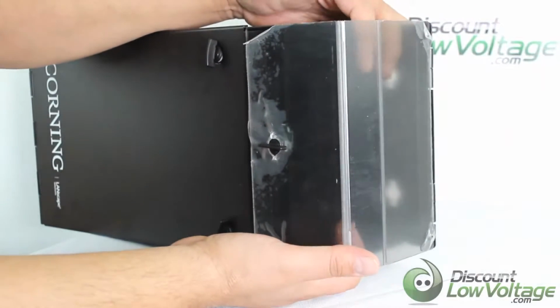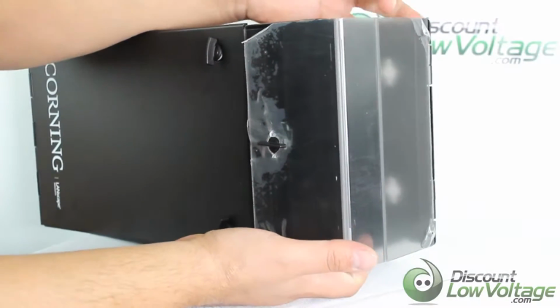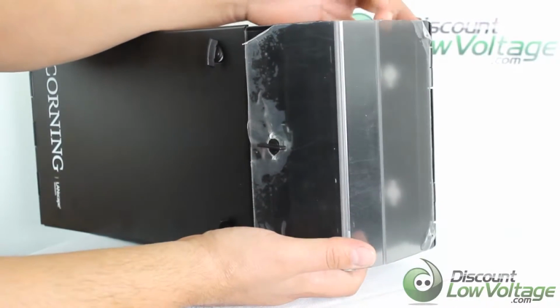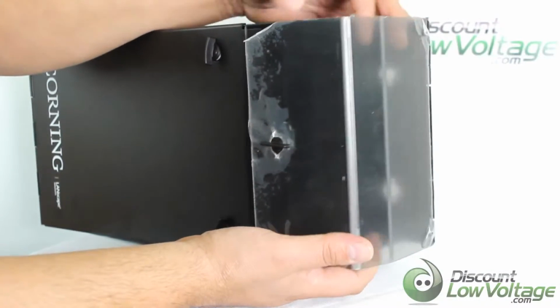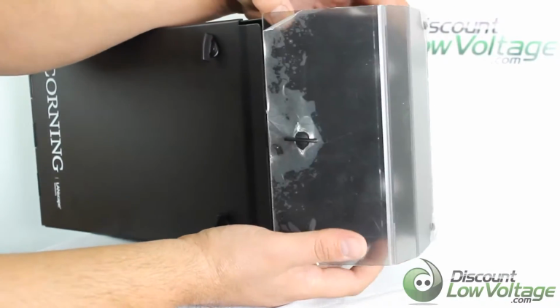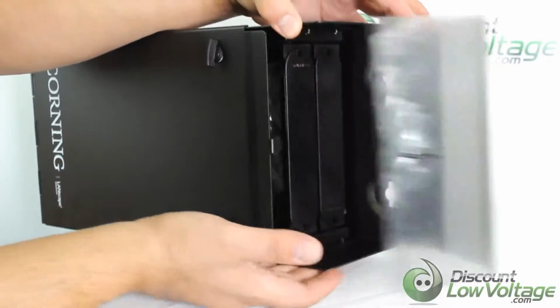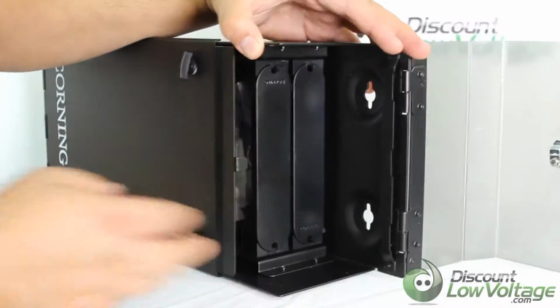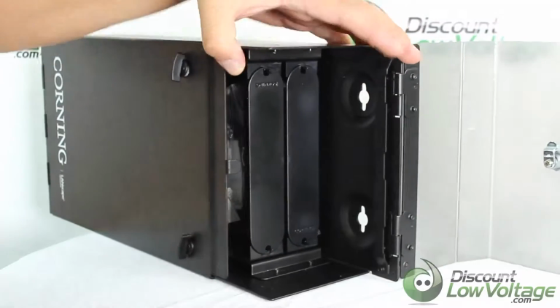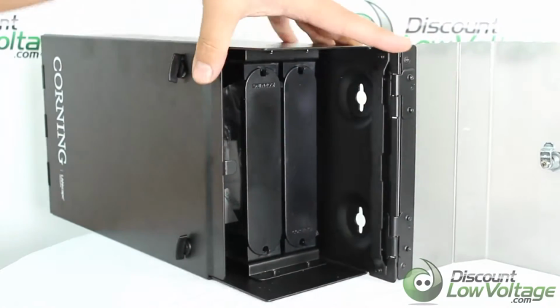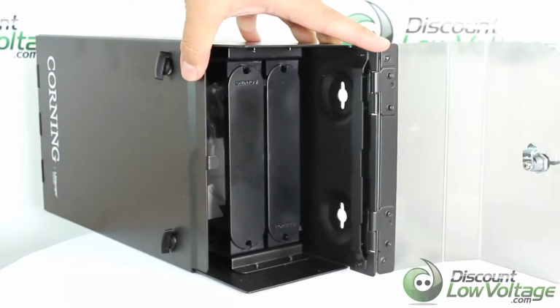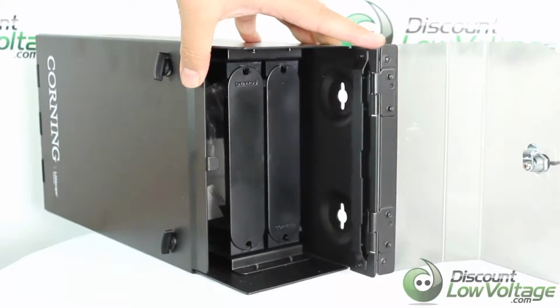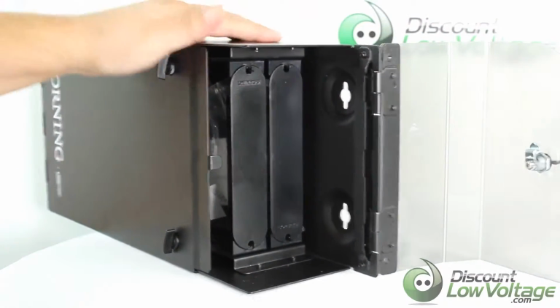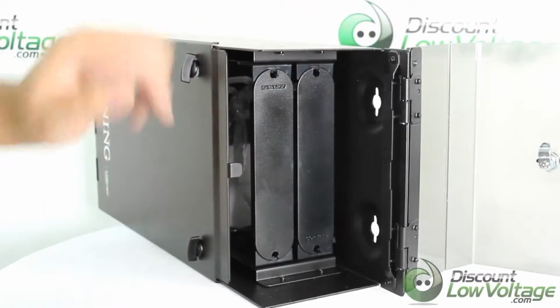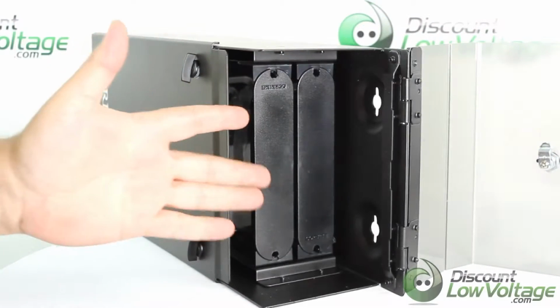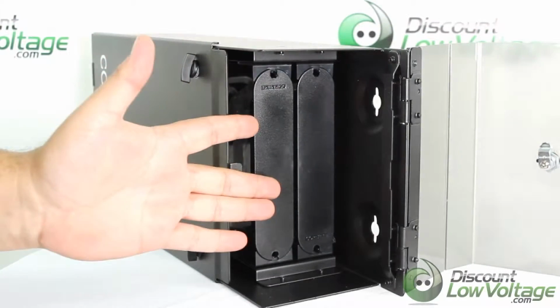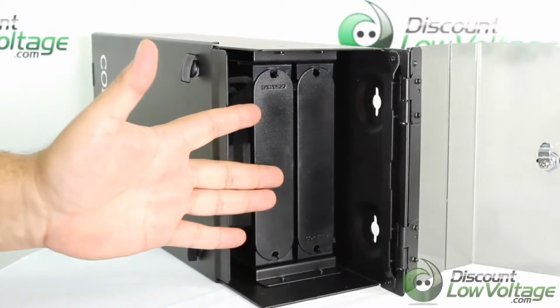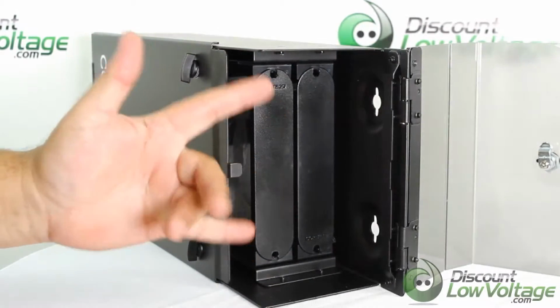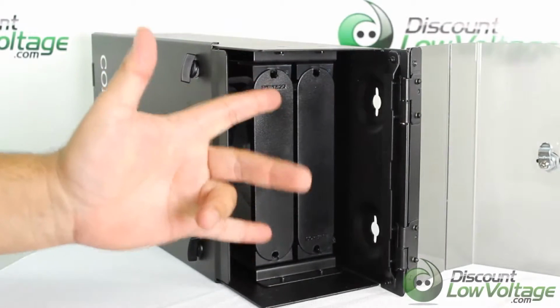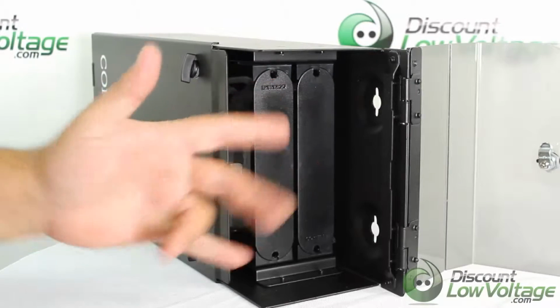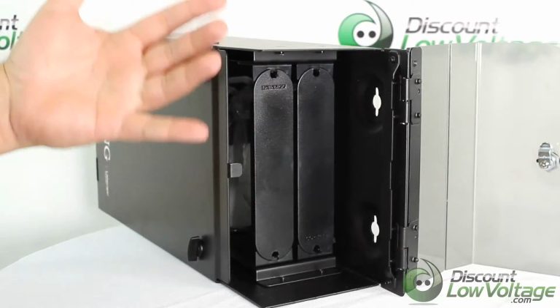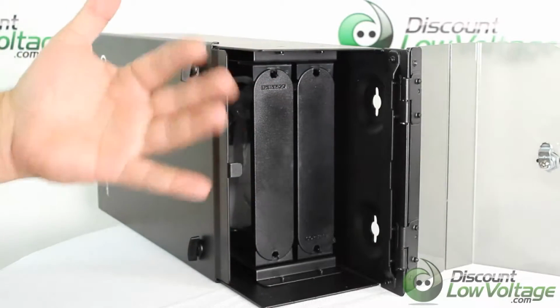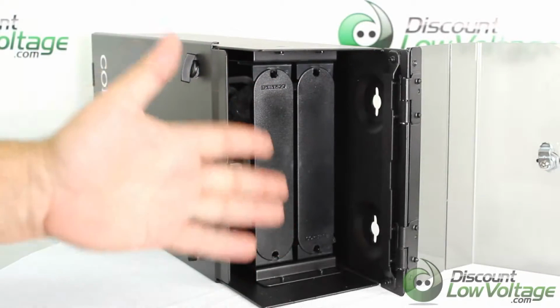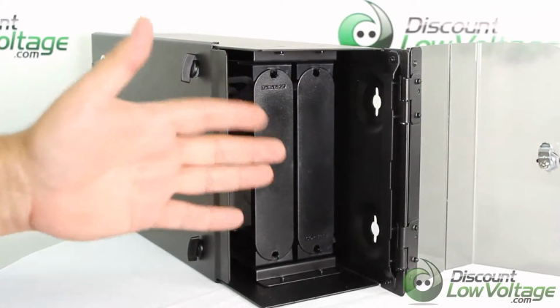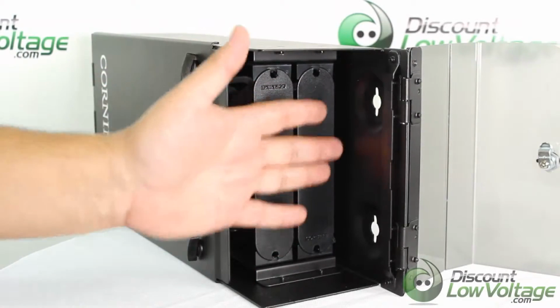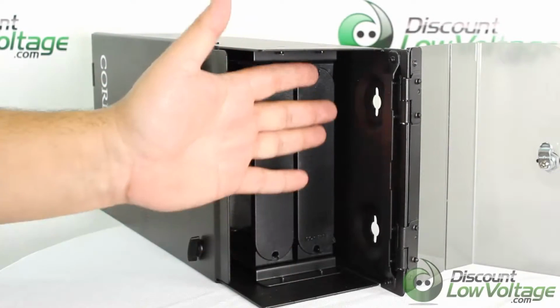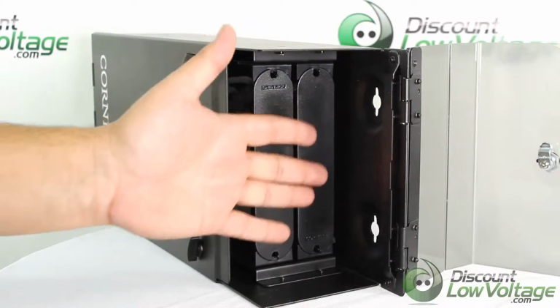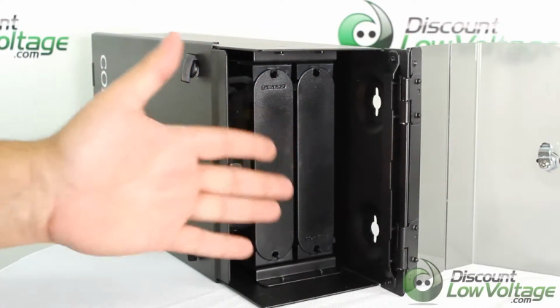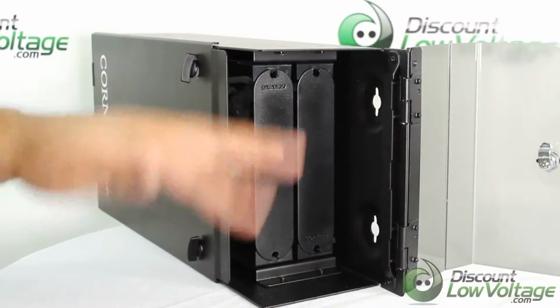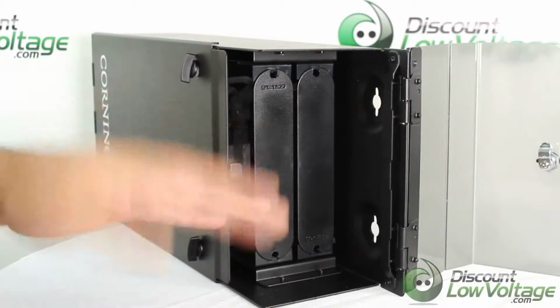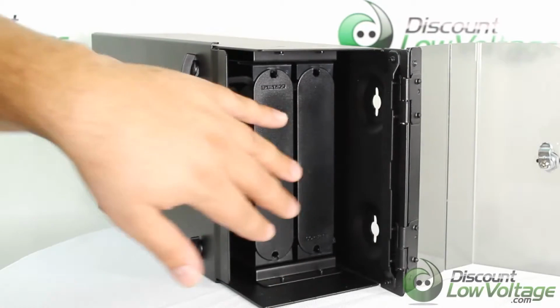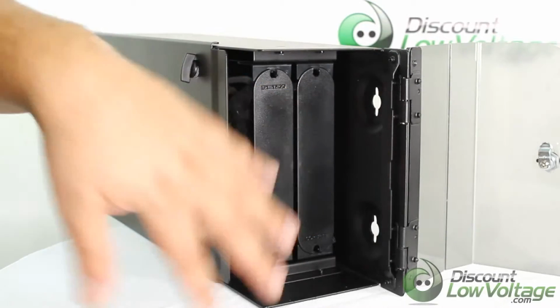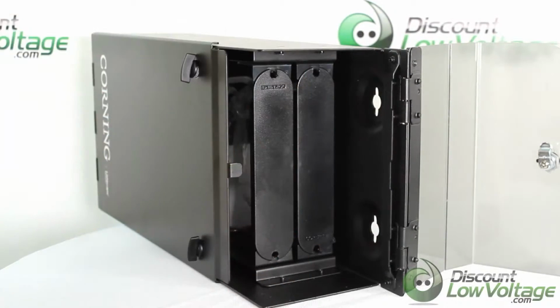It does include two blank plates, which is kind of nice. Maybe you just need one side with an adapter panel with connectors — that way you don't have an open gap letting dirt or who knows what in there.